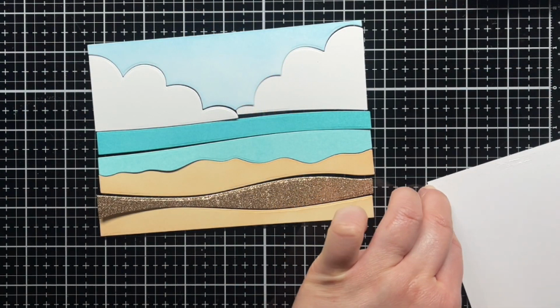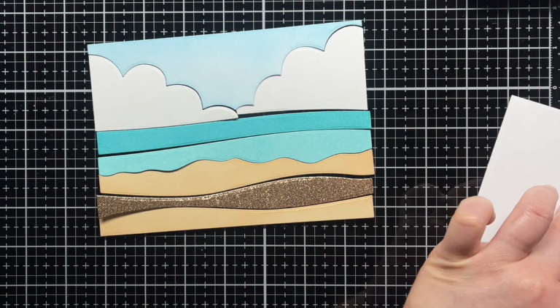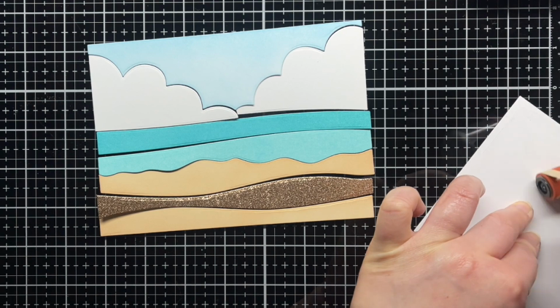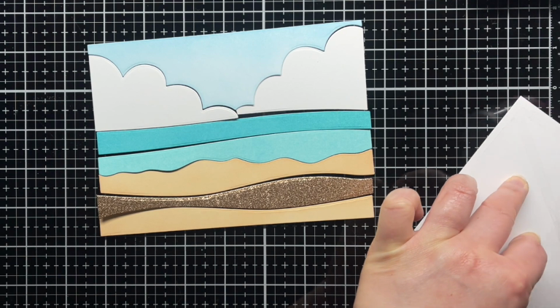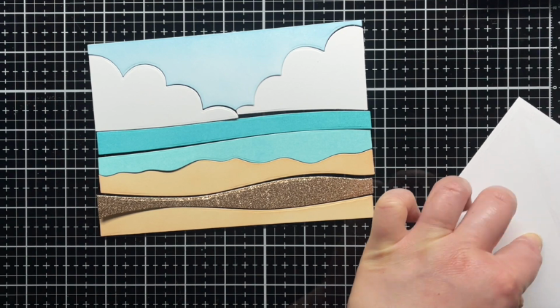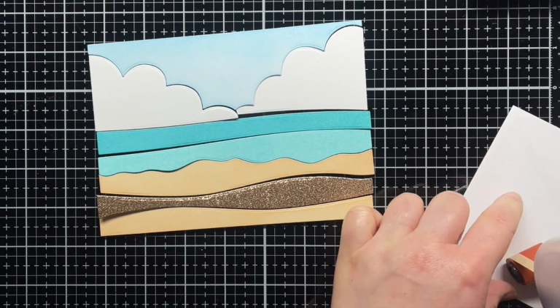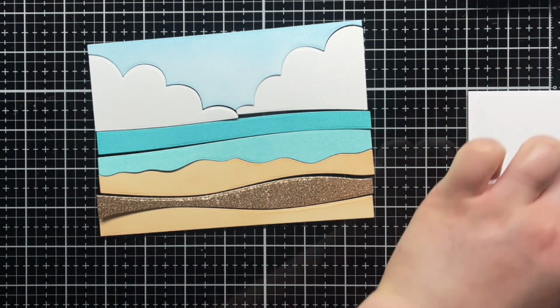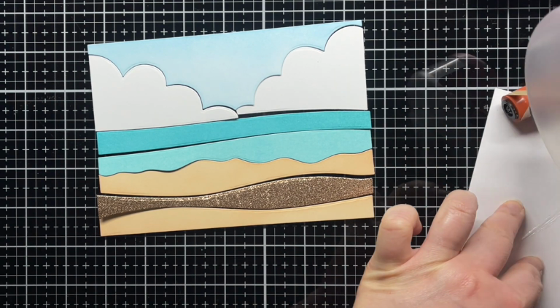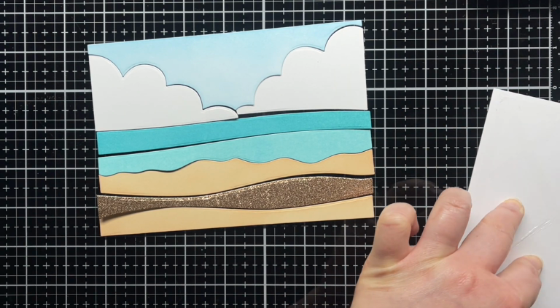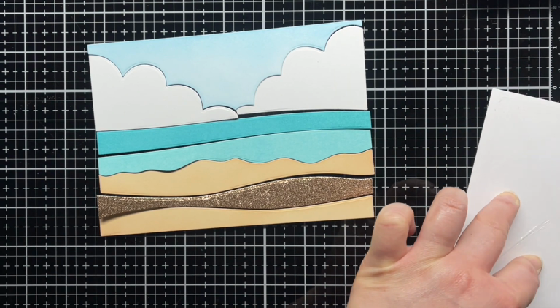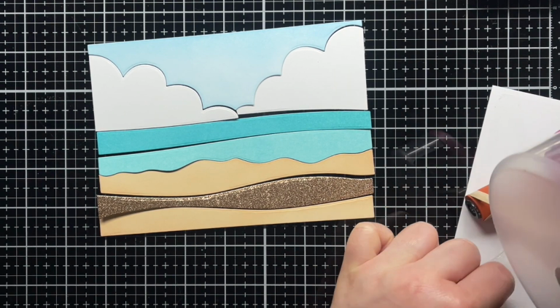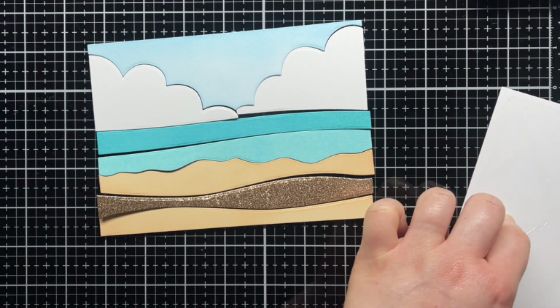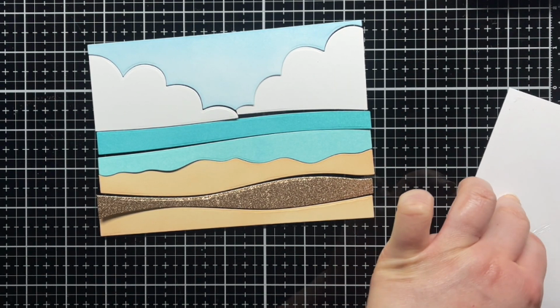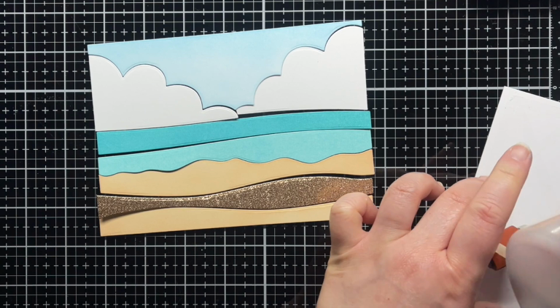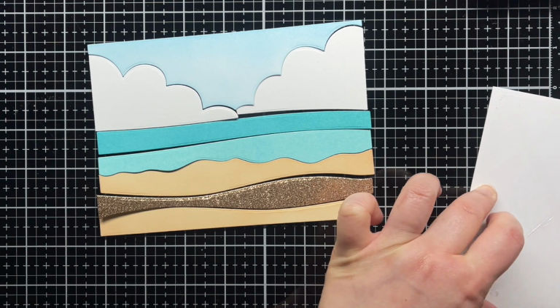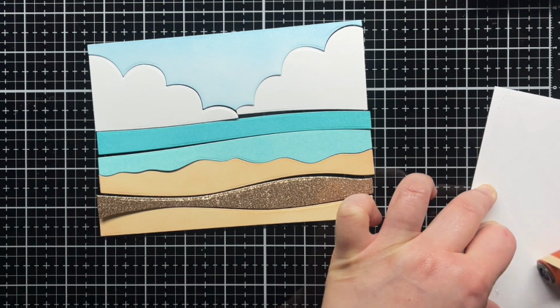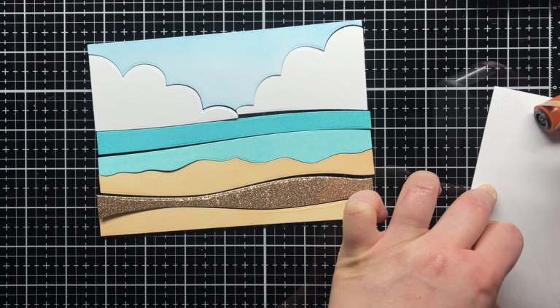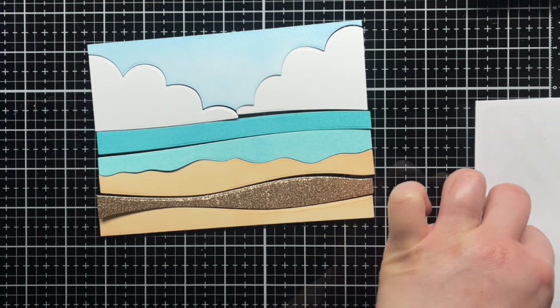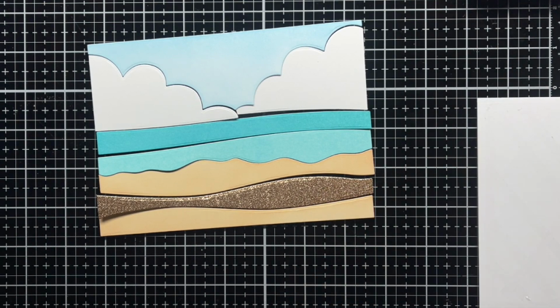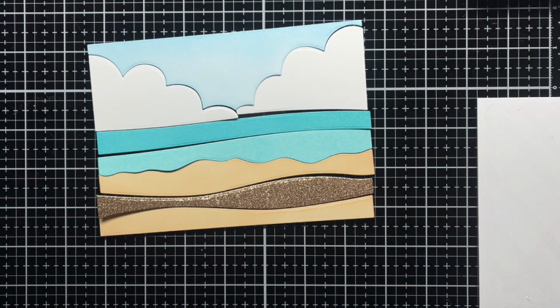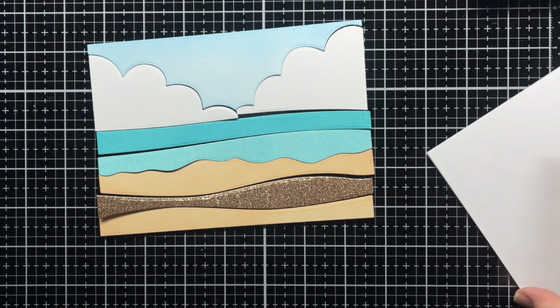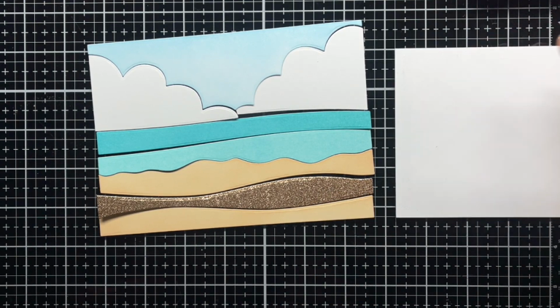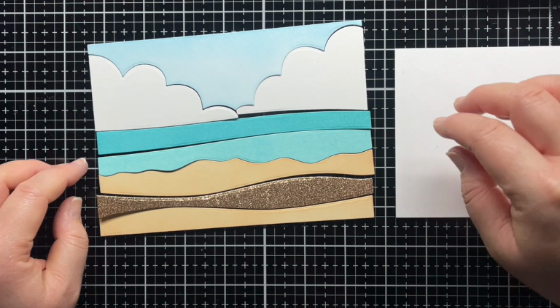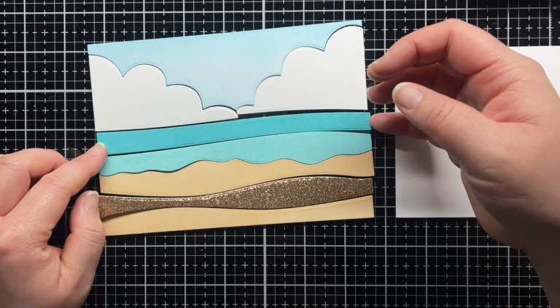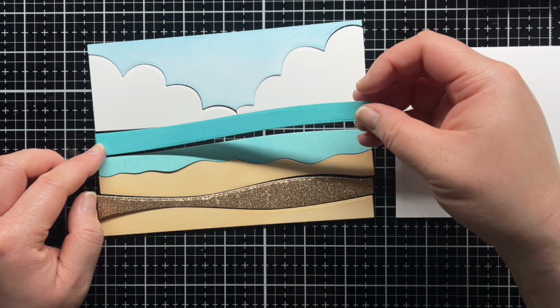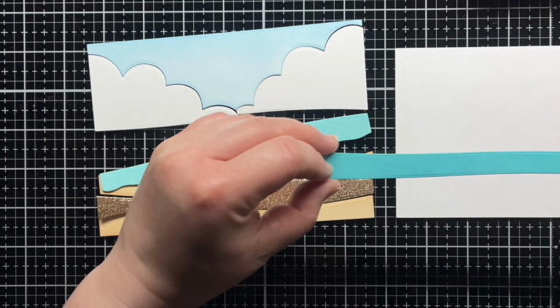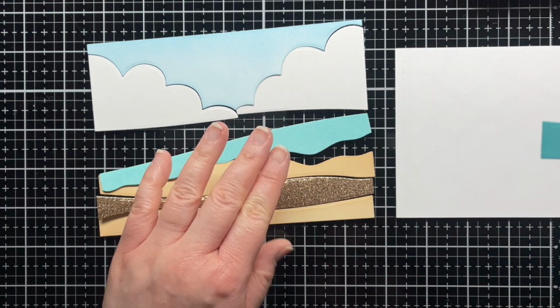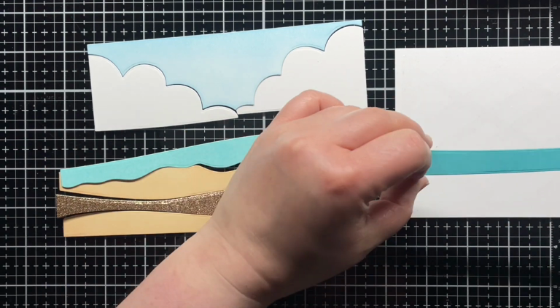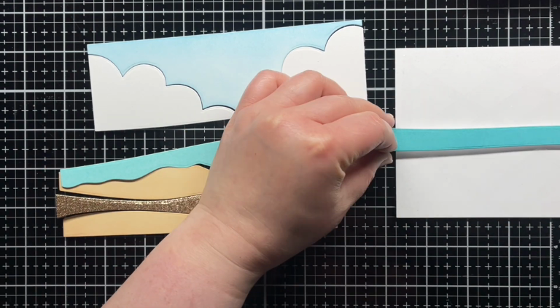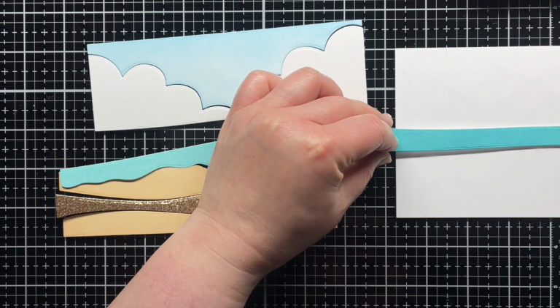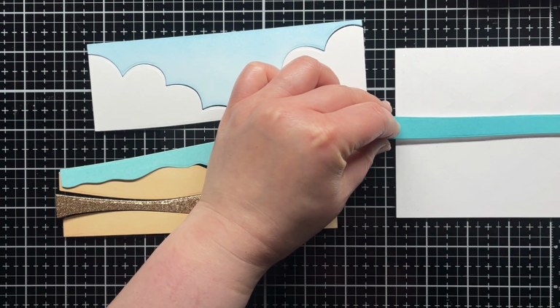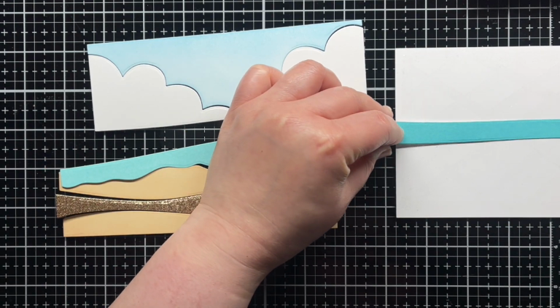Next I added adhesive to an A2 panel and then adhered the middle Peacock Feathers layer. I used that as a guide to add the rest of the pieces. Then I trimmed off the excess leaving me with a four and a quarter by five and a half A2 card front.